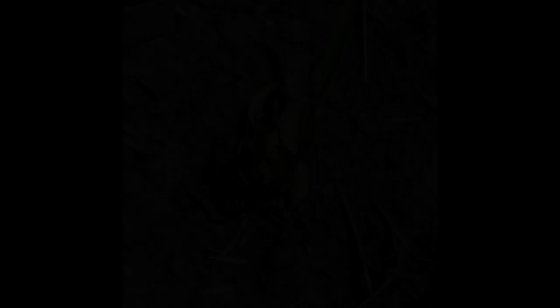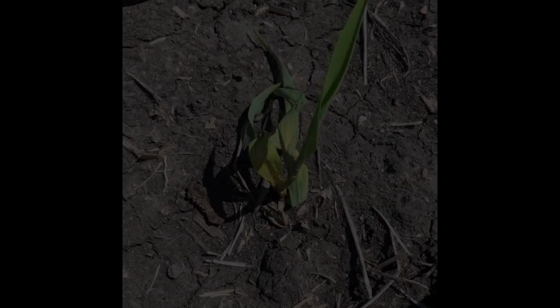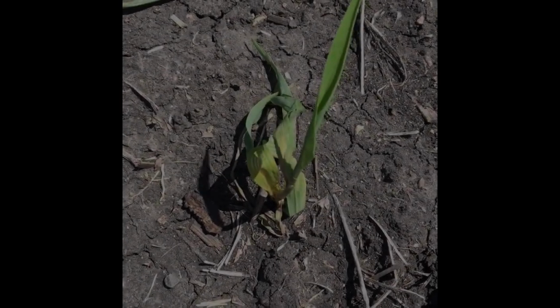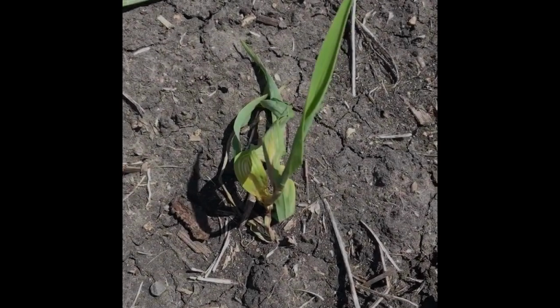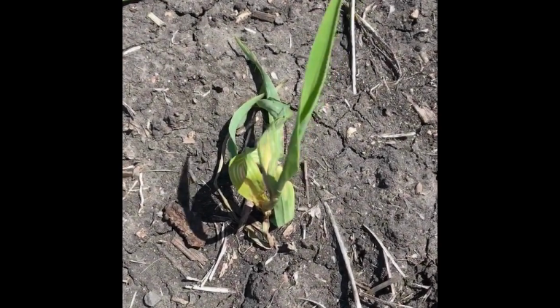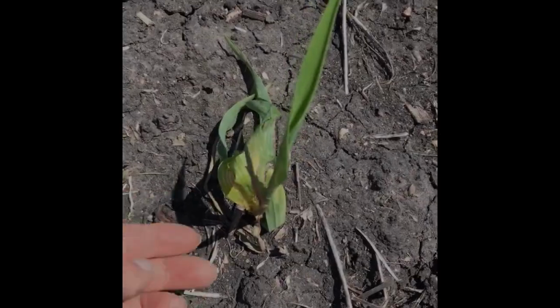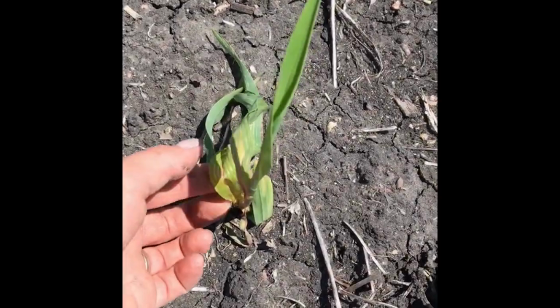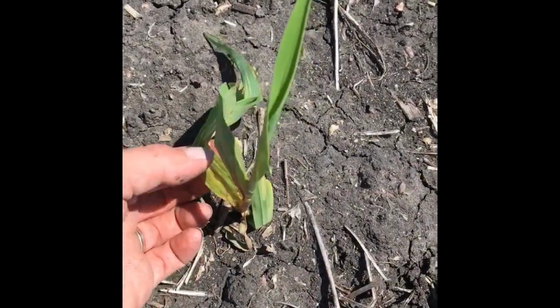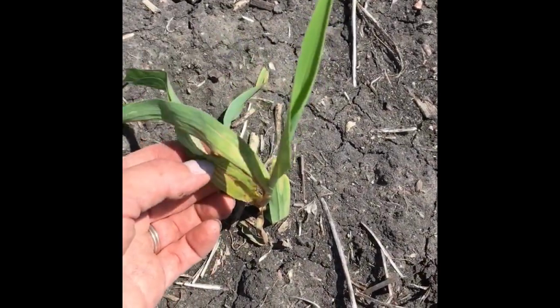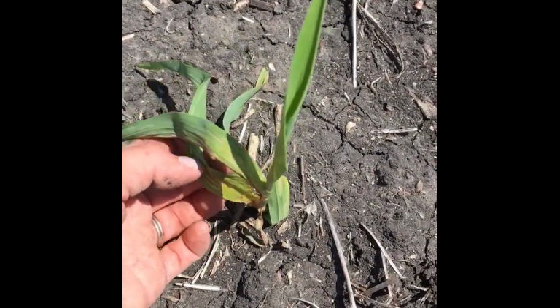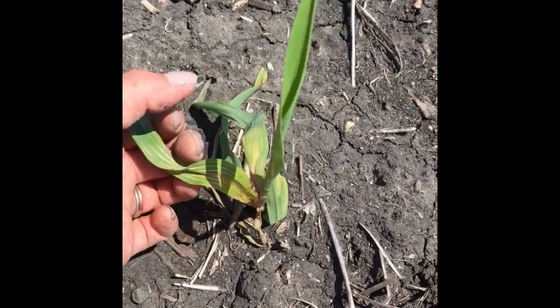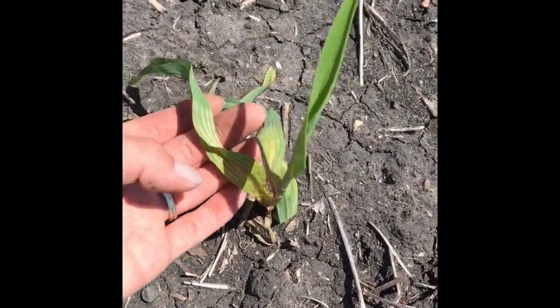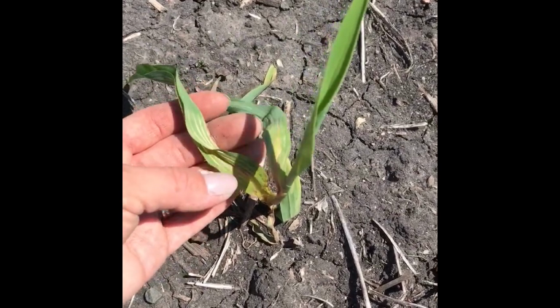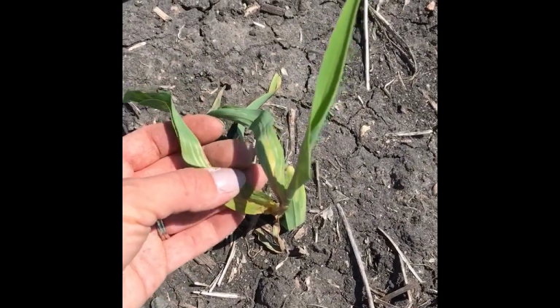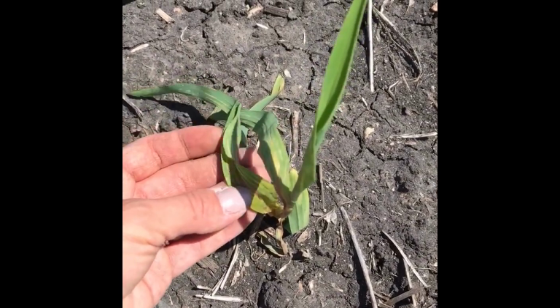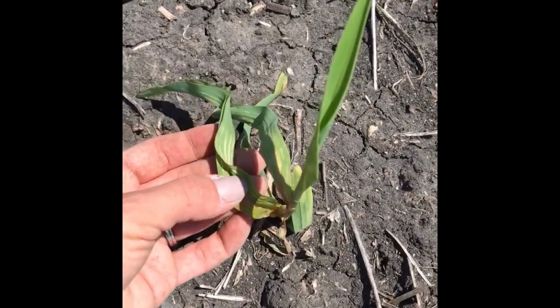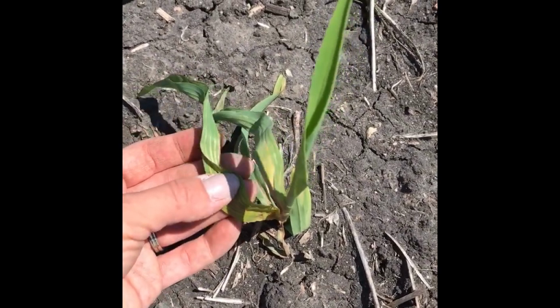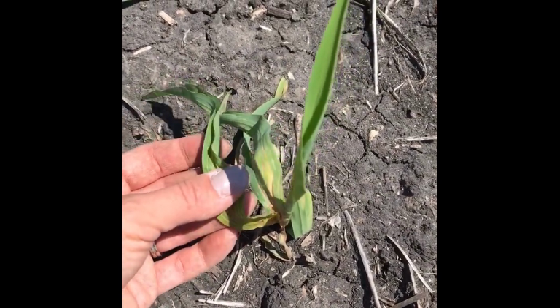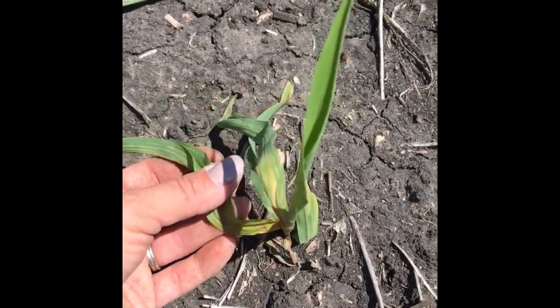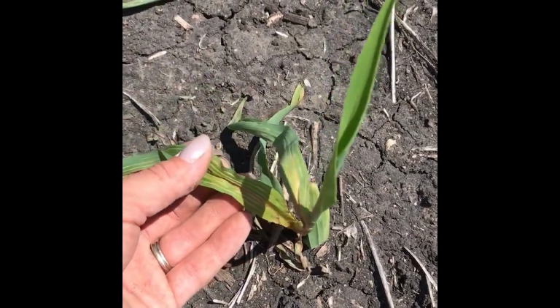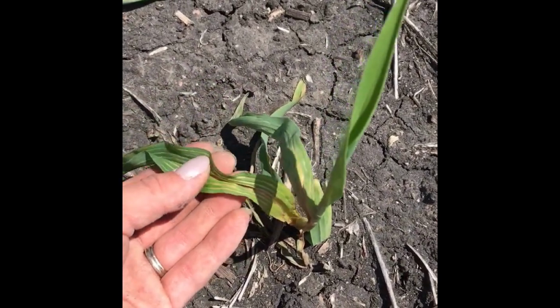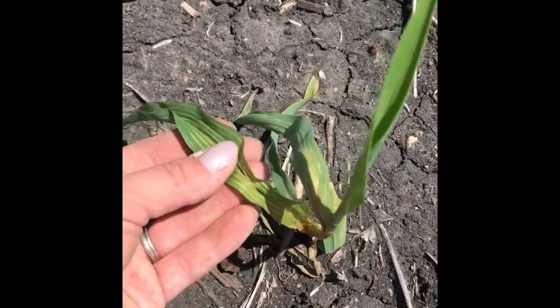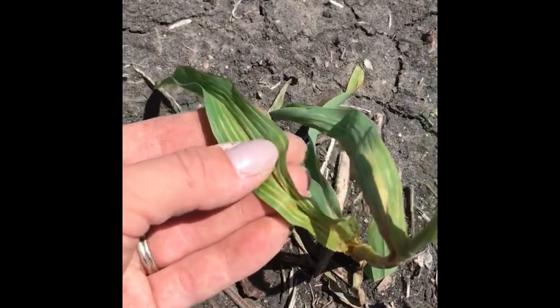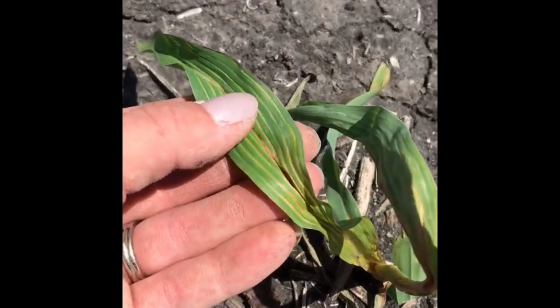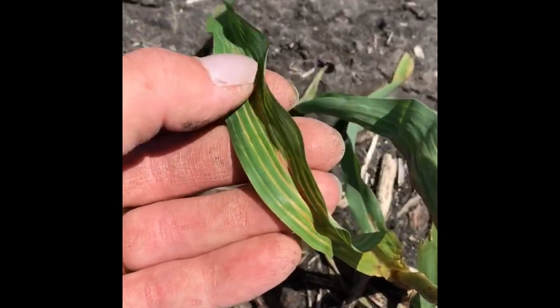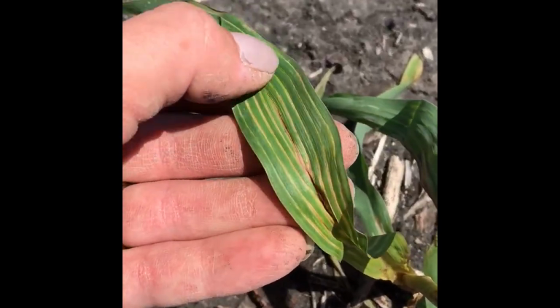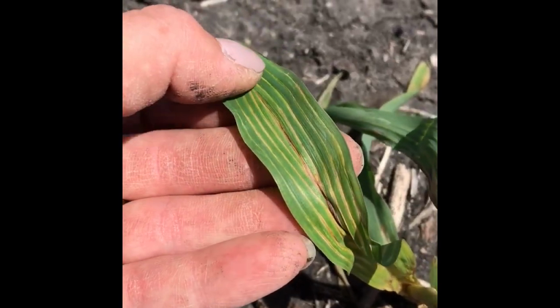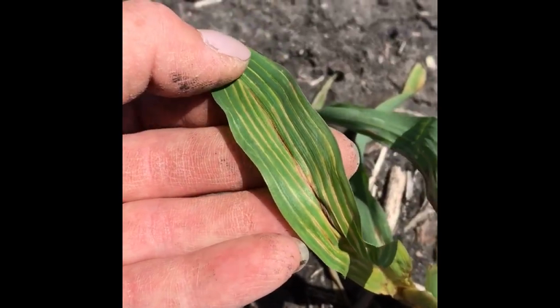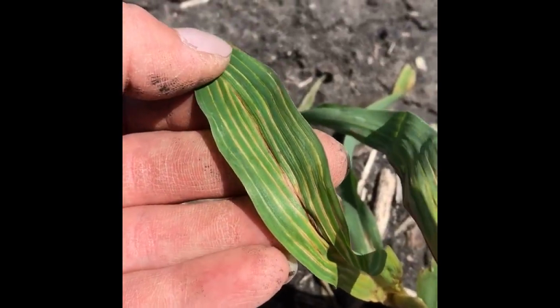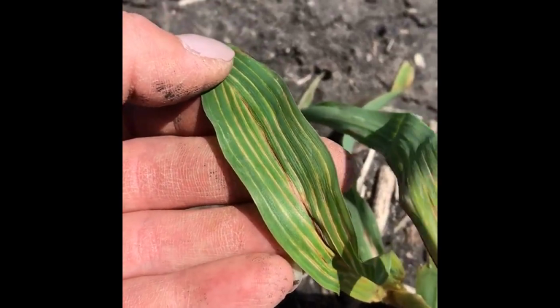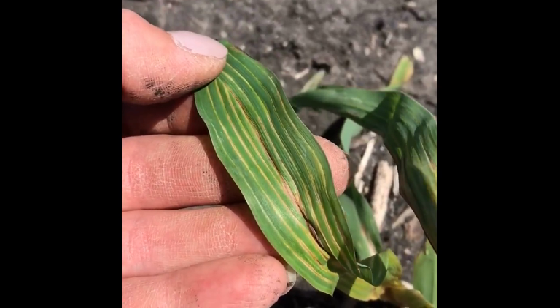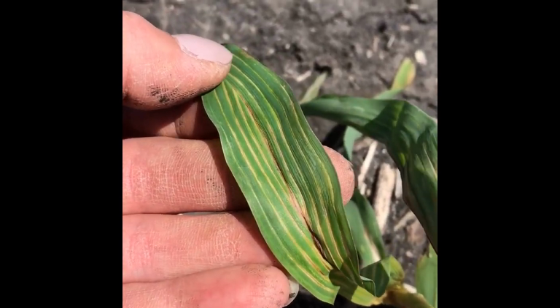So here I'm actually looking at a plant that I think is a pretty good example of what this kind of injury might look like. Oftentimes we'll see it on the first few leaves, and if we look up close it's got a really unique pattern of injury.